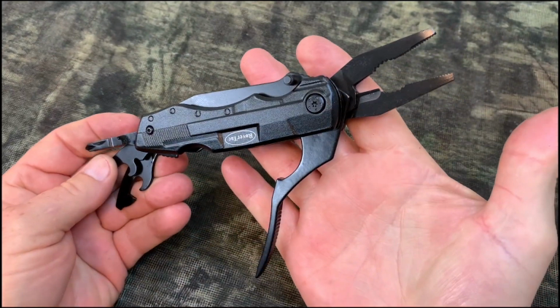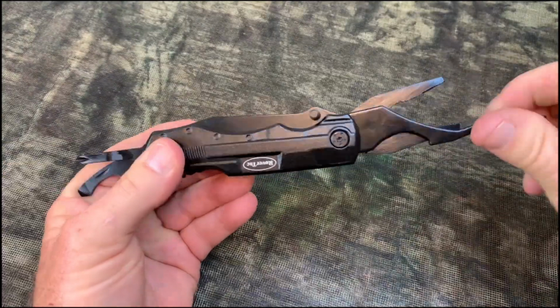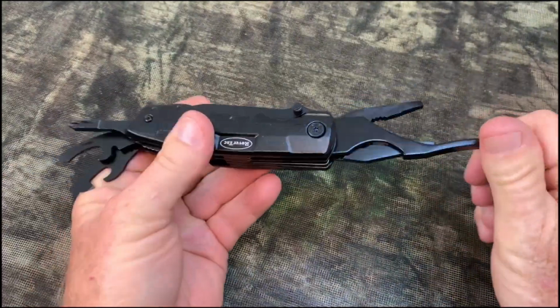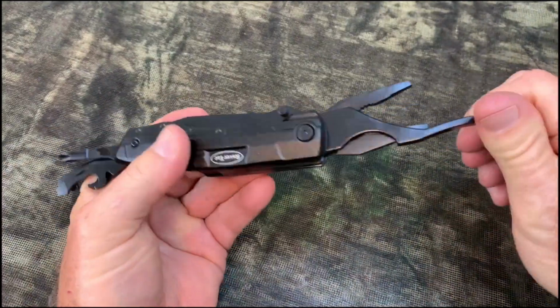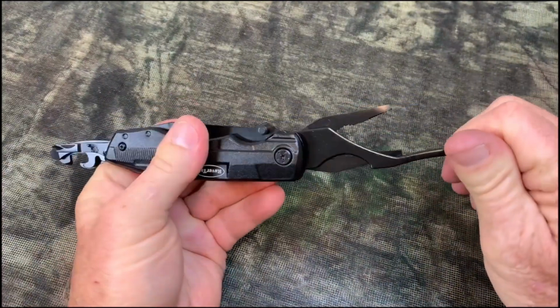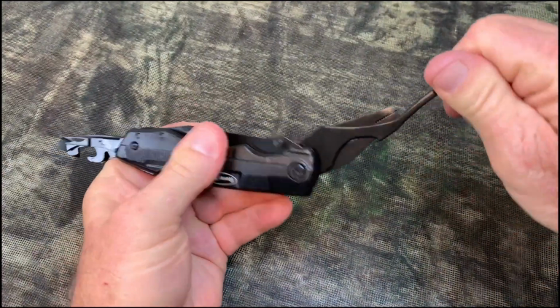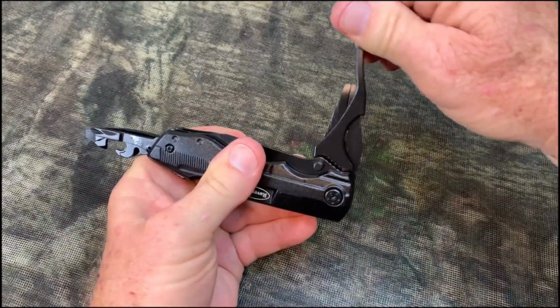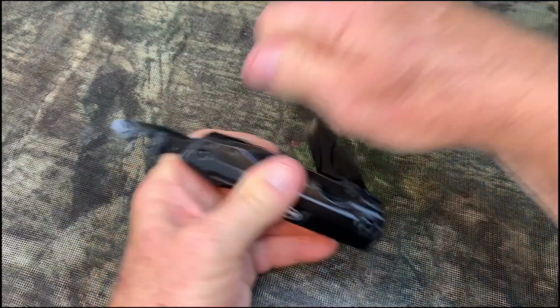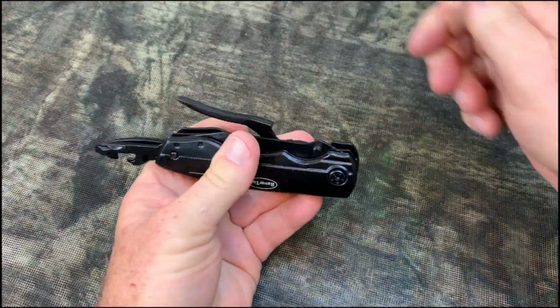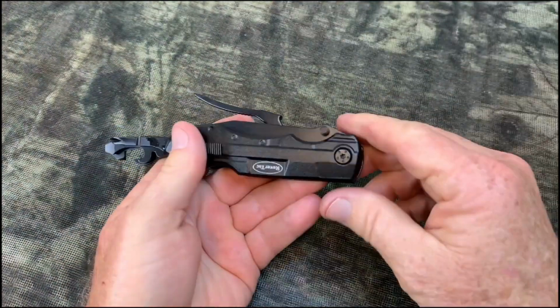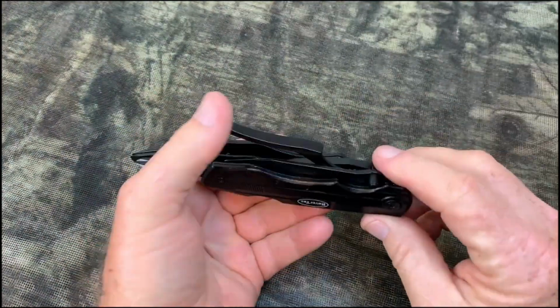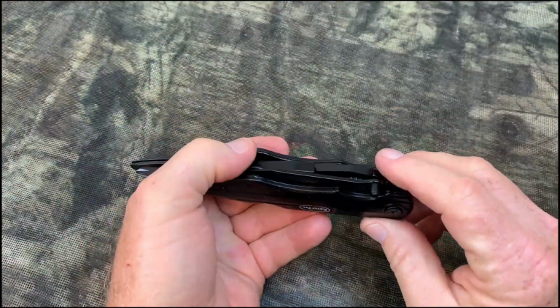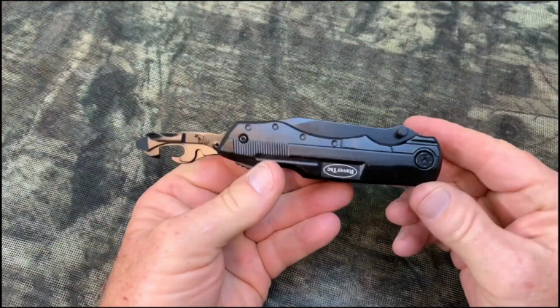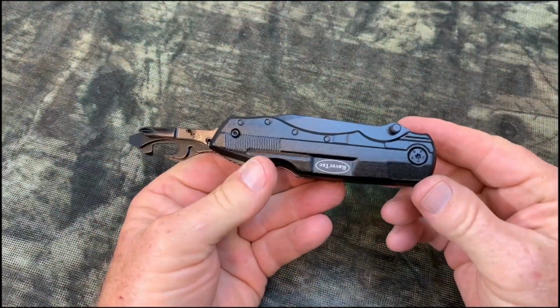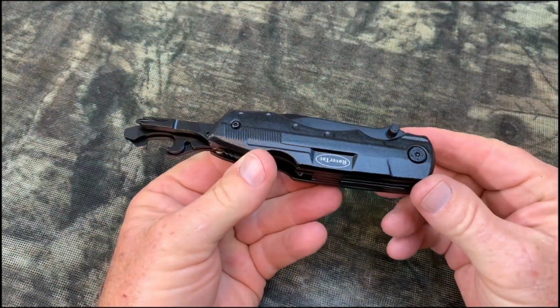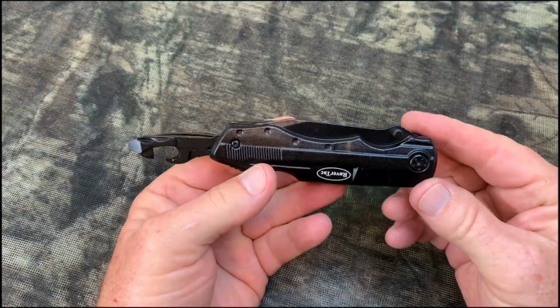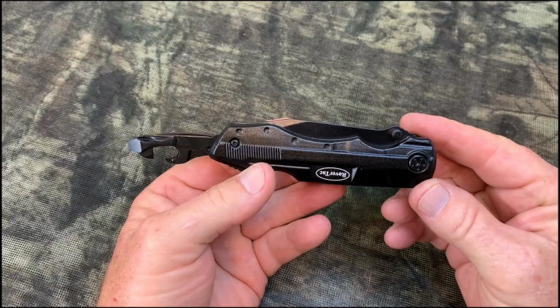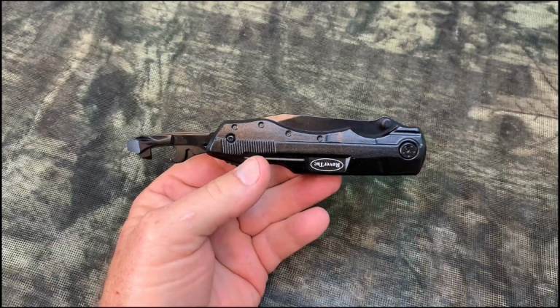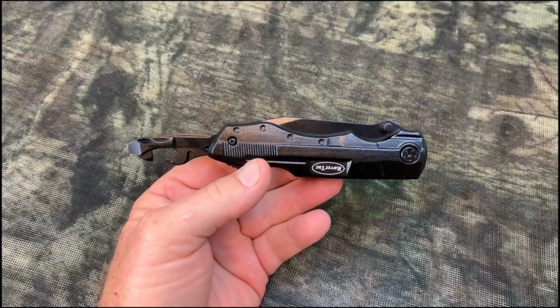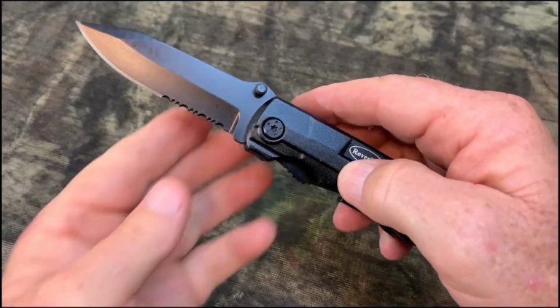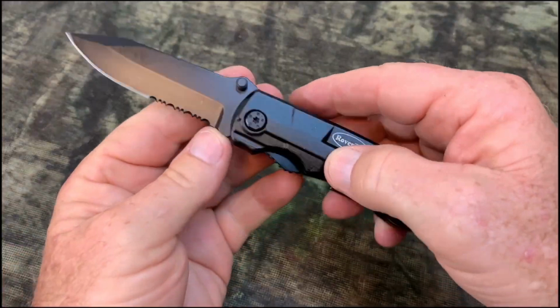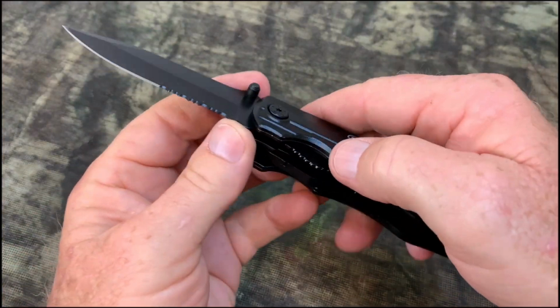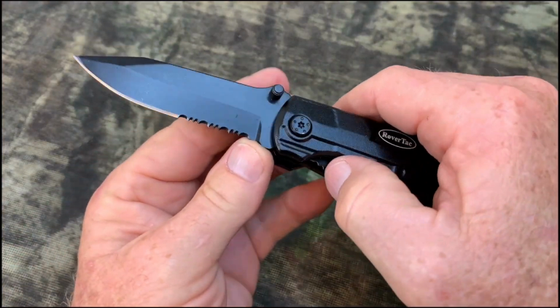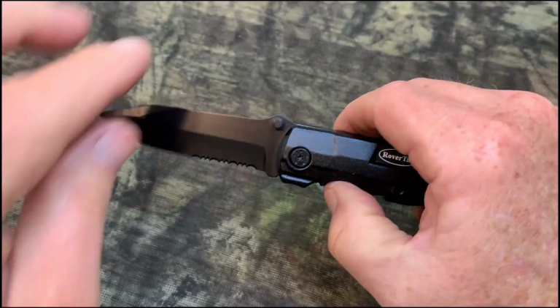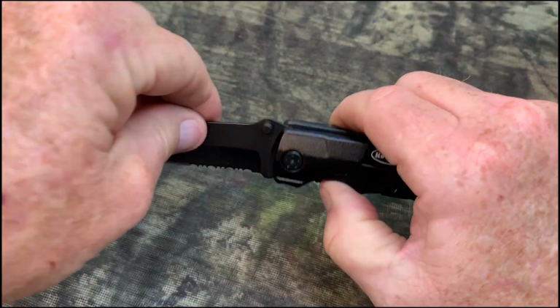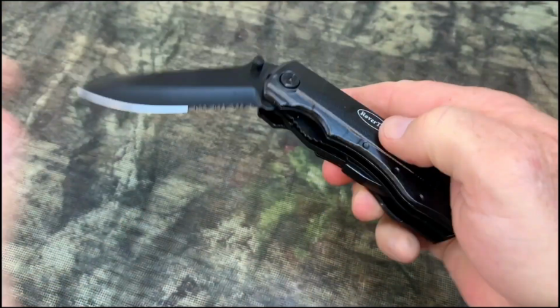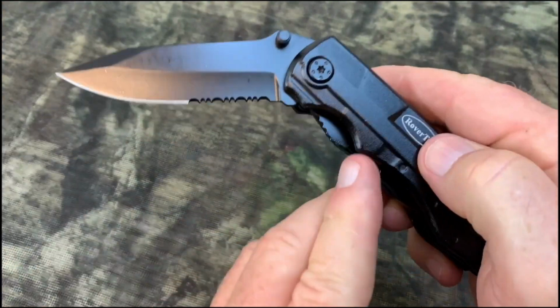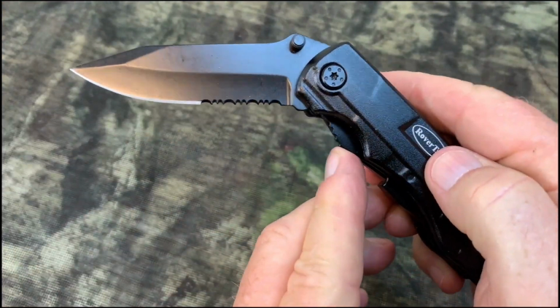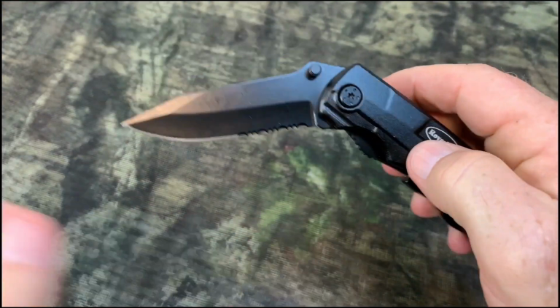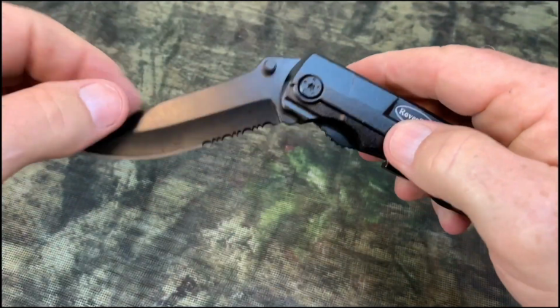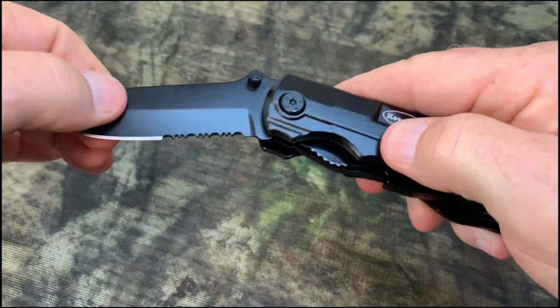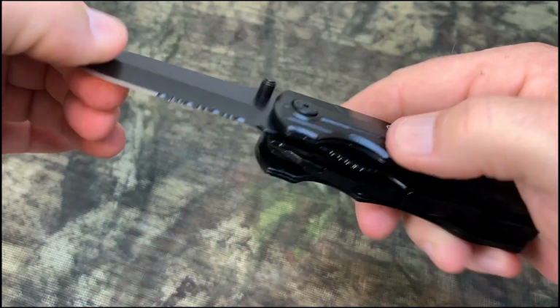I really like this RoverTAC knife slash multi-tool. I think you will too. So if you are looking at this for yourself, I hope you found my video helpful.